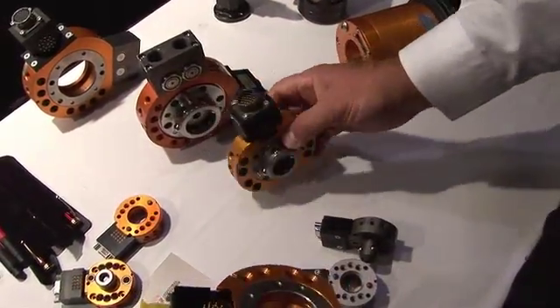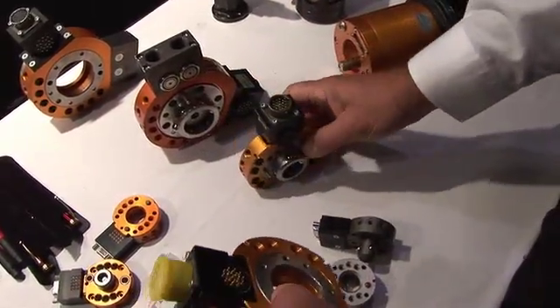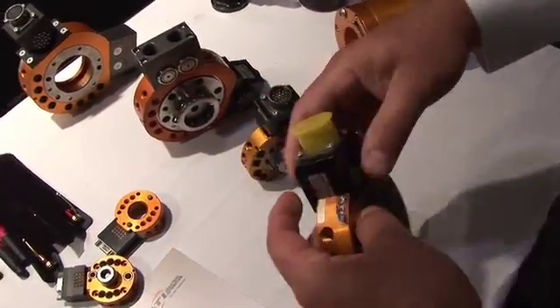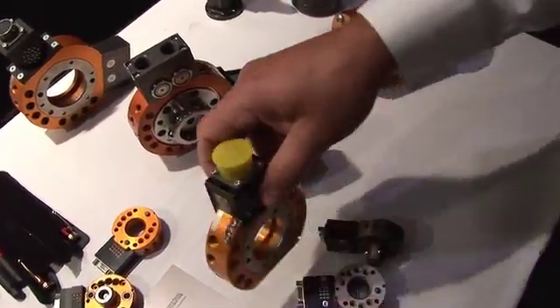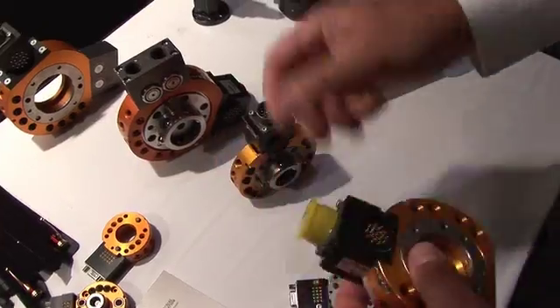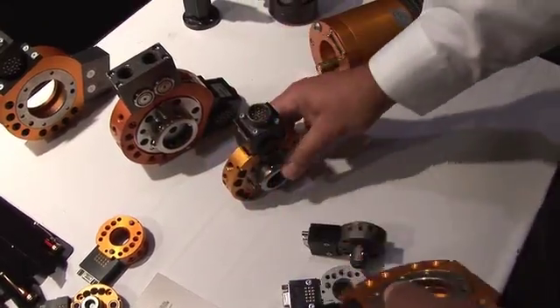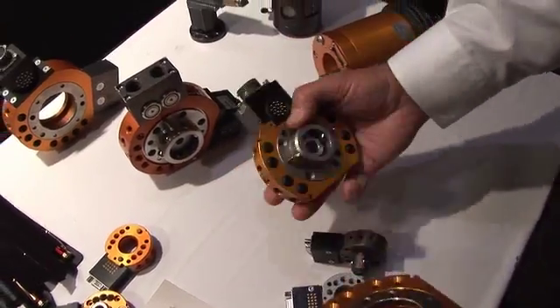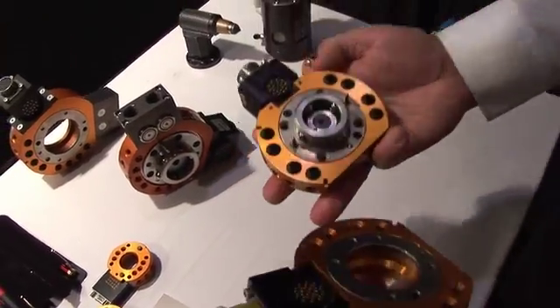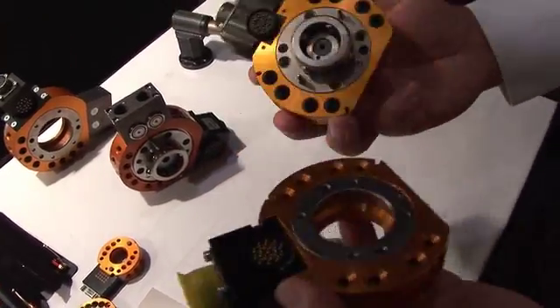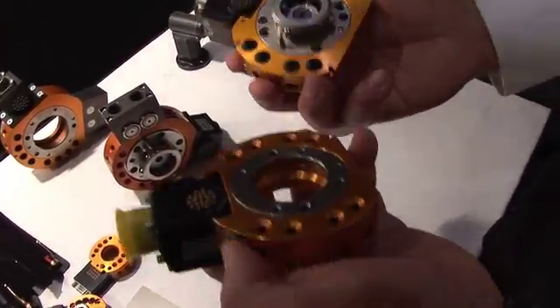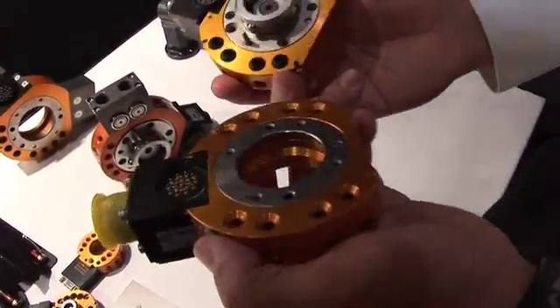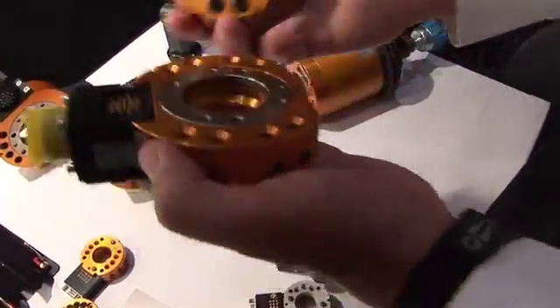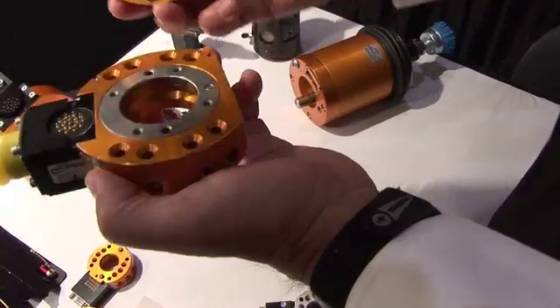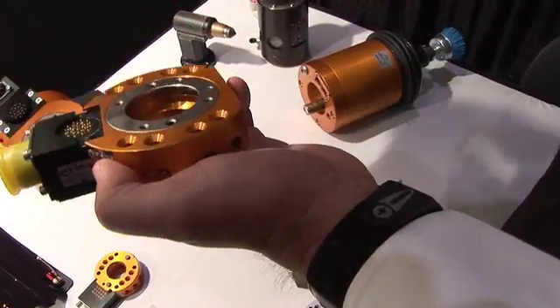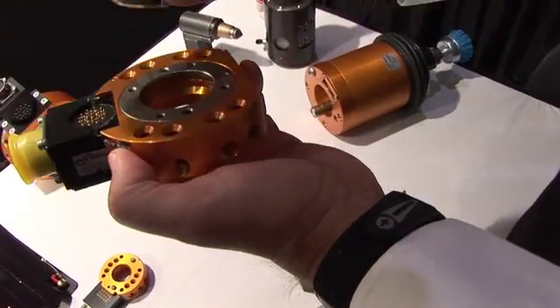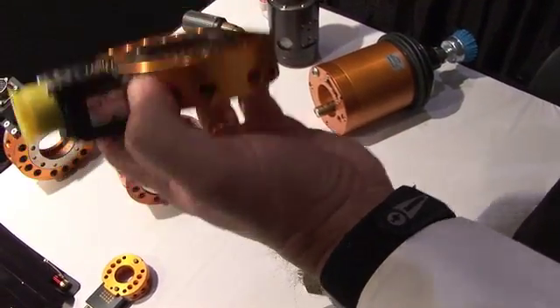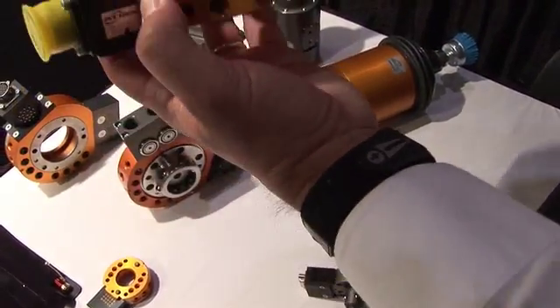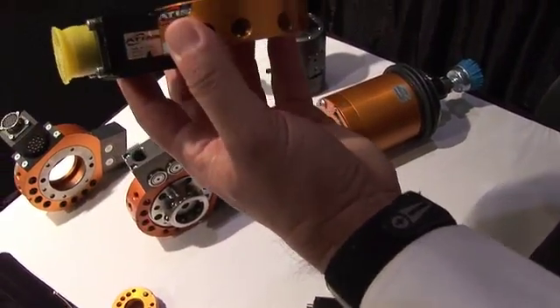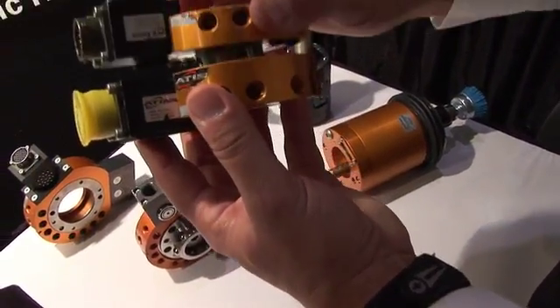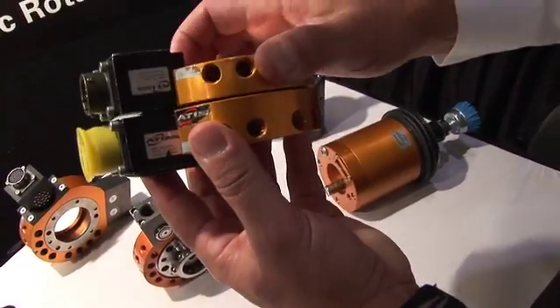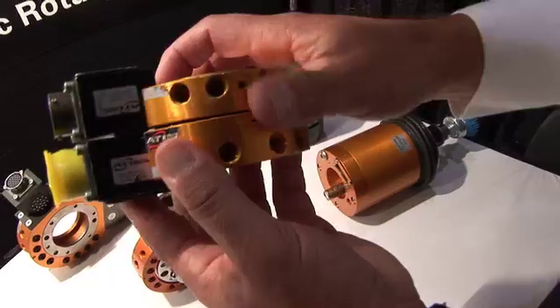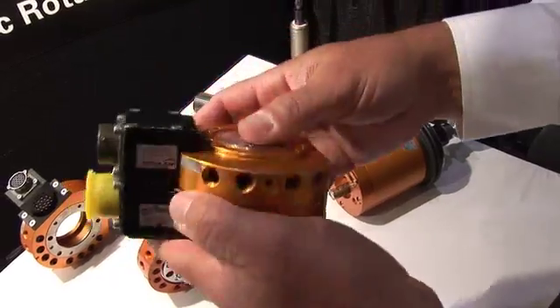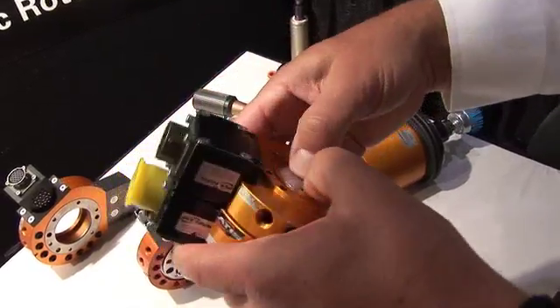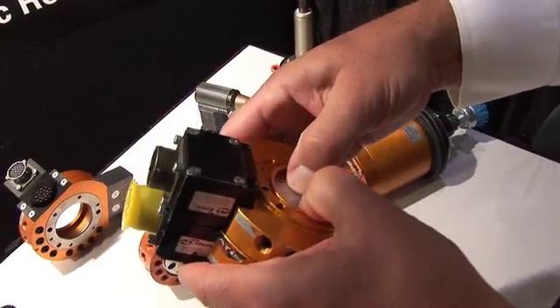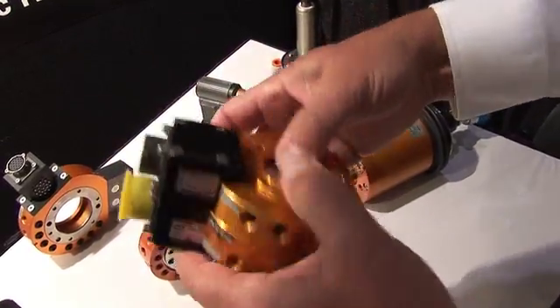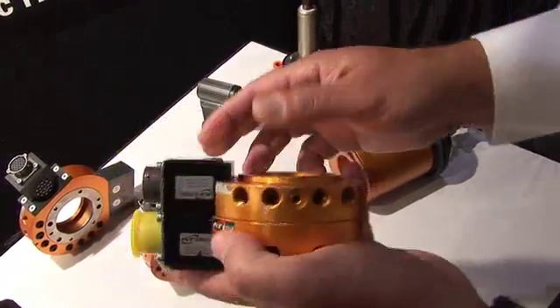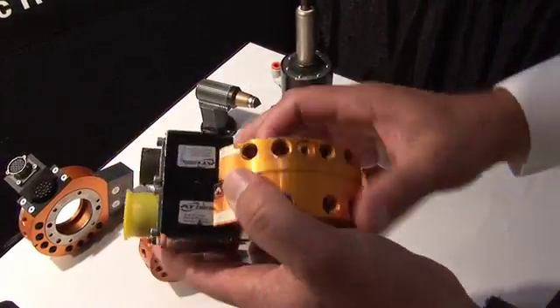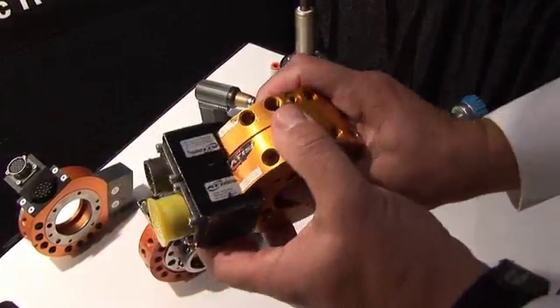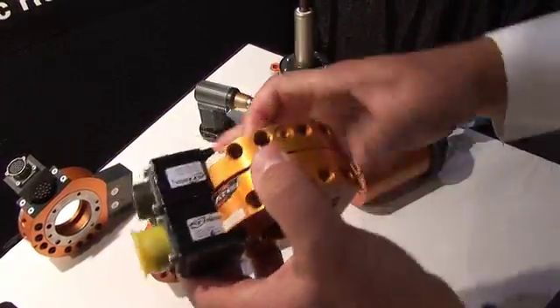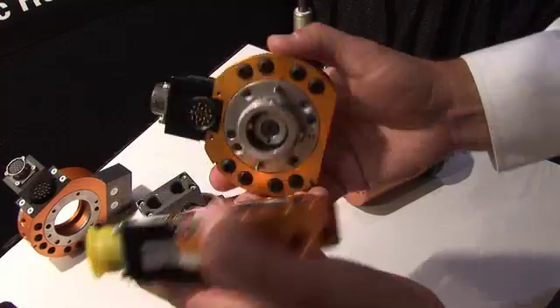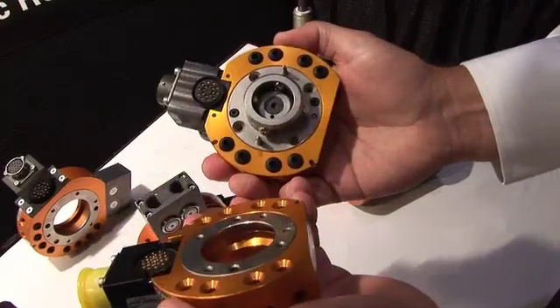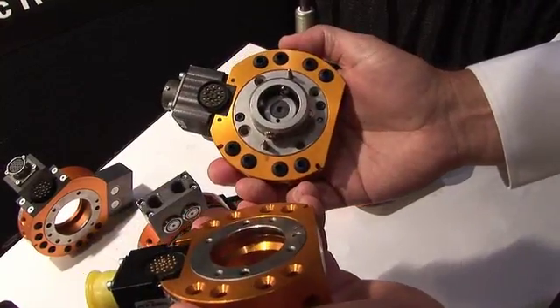So how long does it take to change a tool like this? To recouple another tool? It's just milliseconds — it's just the amount of time to move the robot arm over, and then you can actually couple quickly. And then locking and unlocking takes place very quickly.